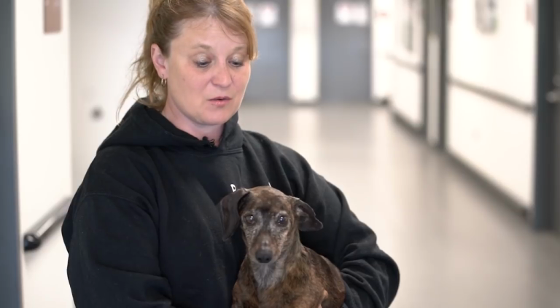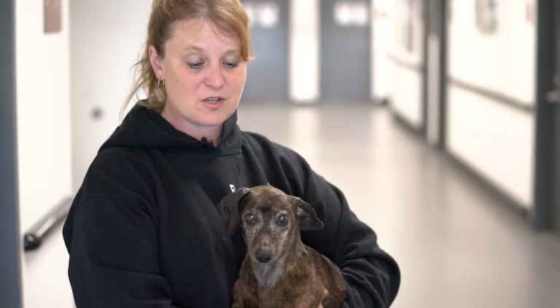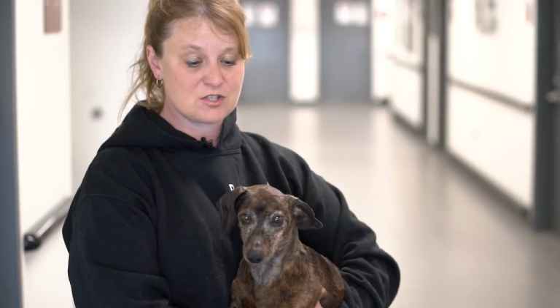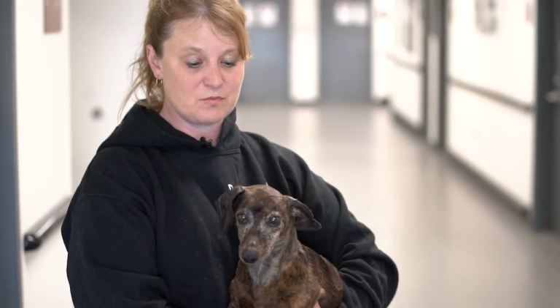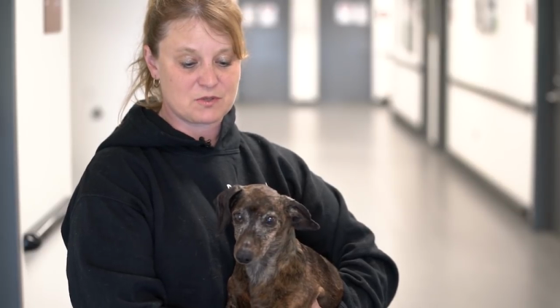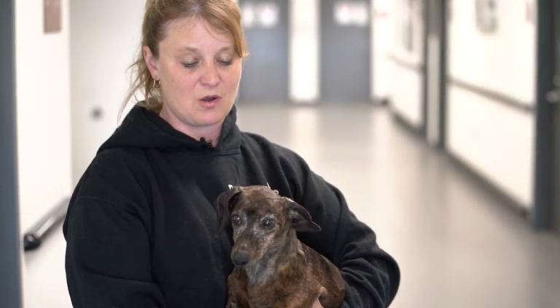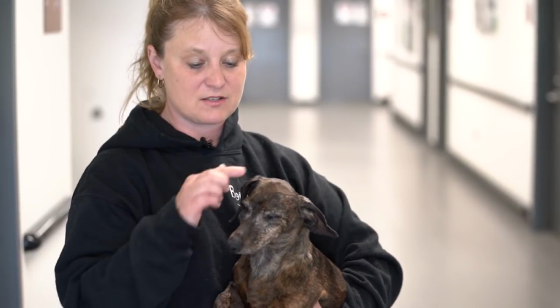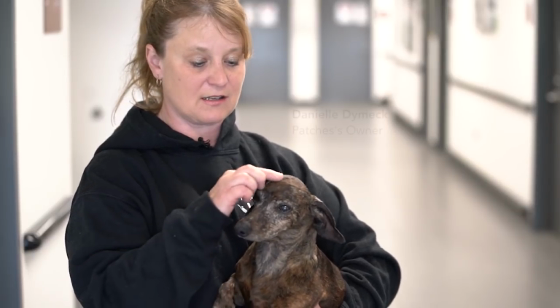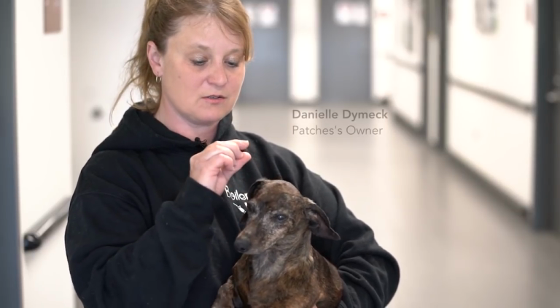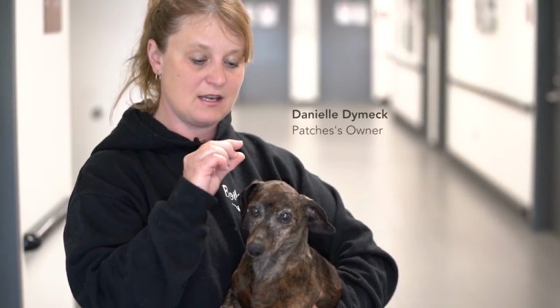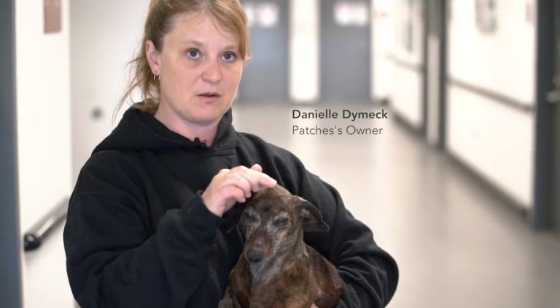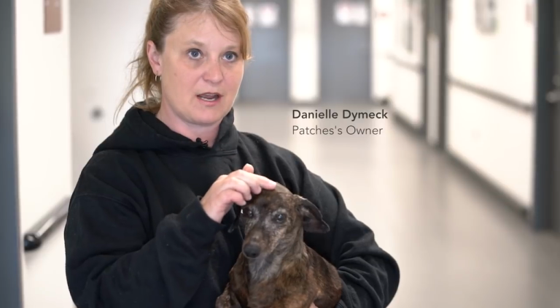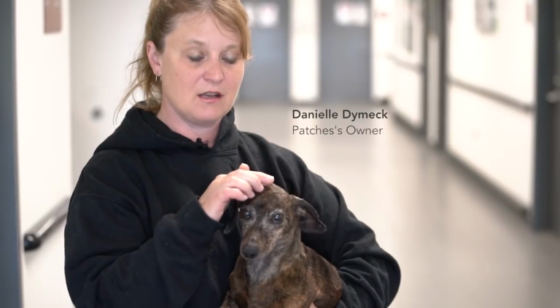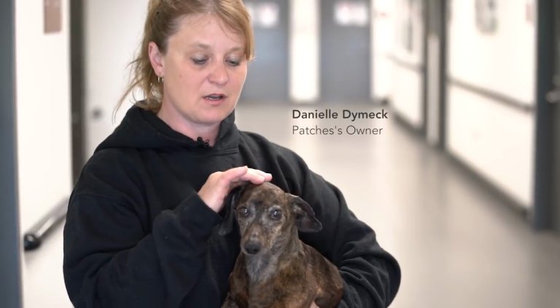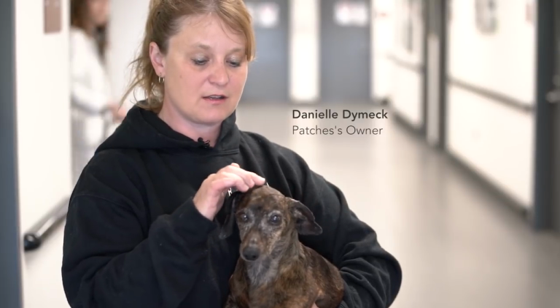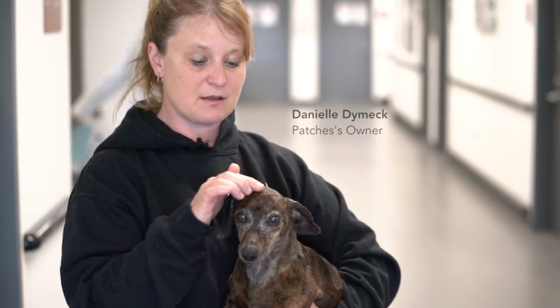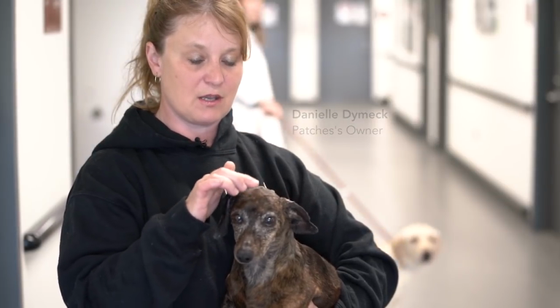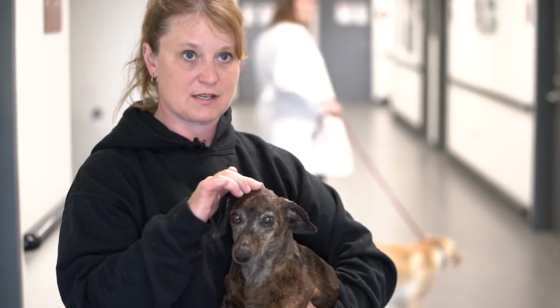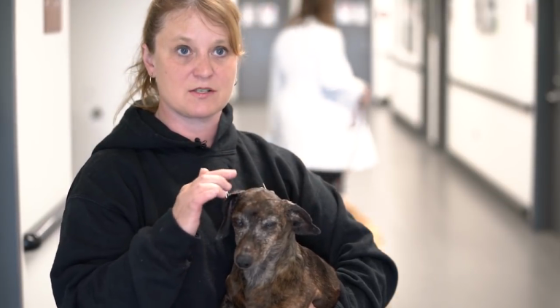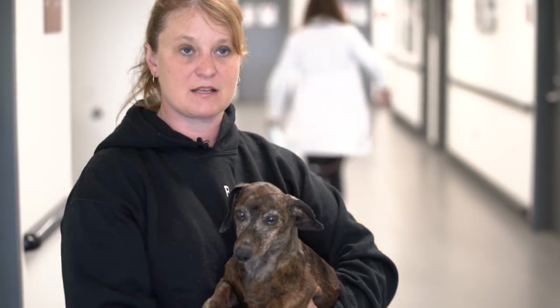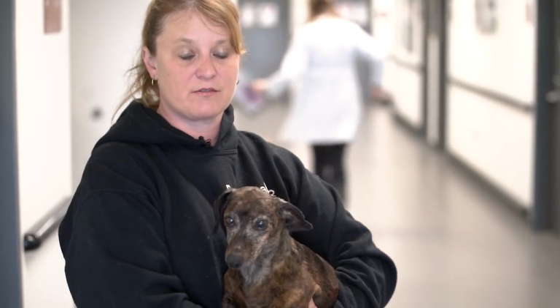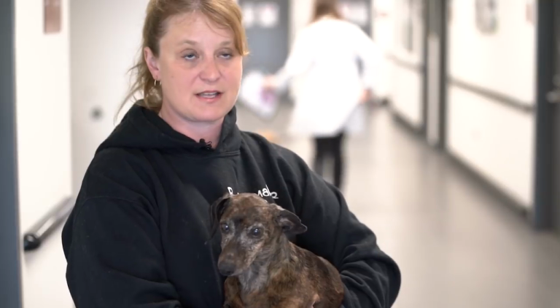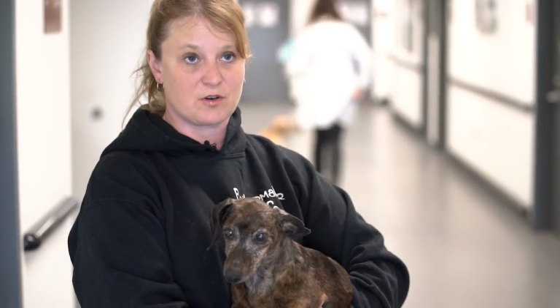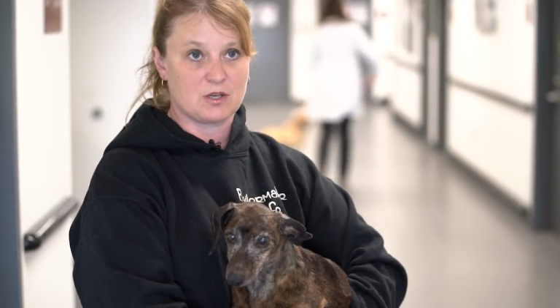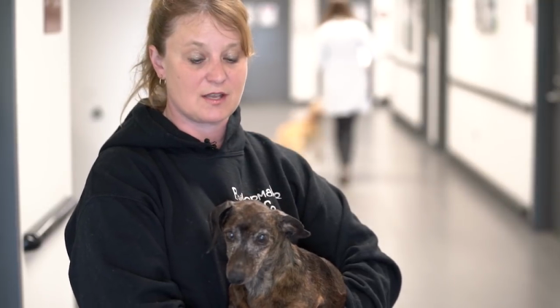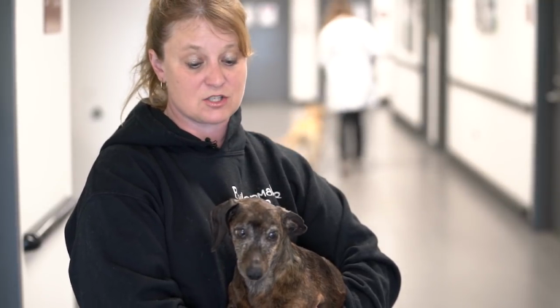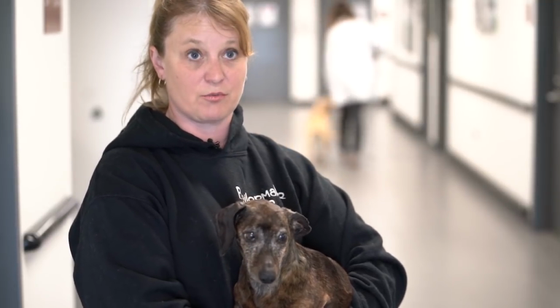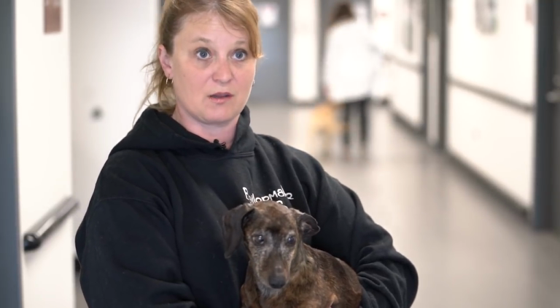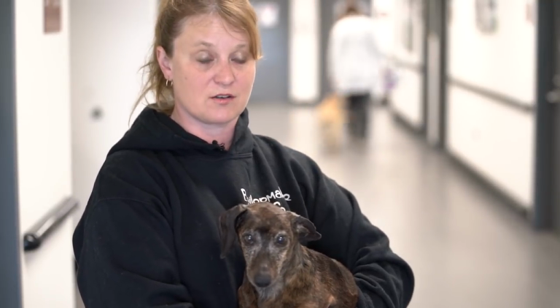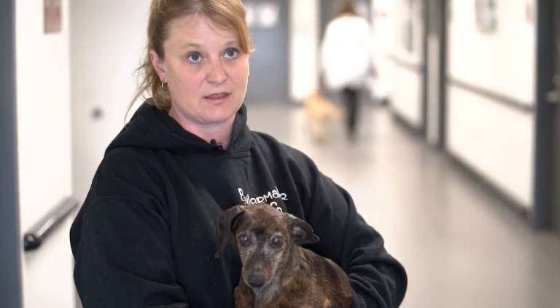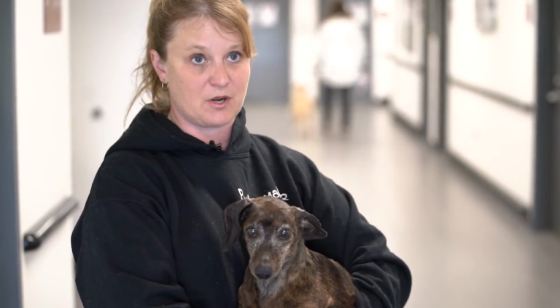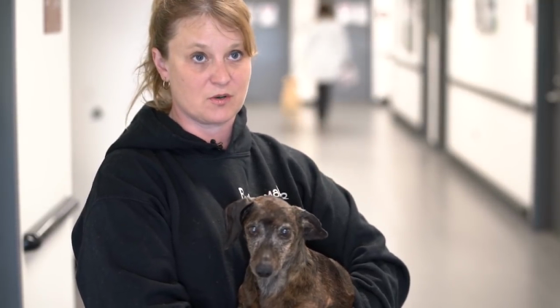We first noticed something was wrong when Patches got a little tiny bump on her head, but our vet had thought that maybe it was a calcium deposit or something. It was that way for a couple of years, and then it just started growing, and when it started growing, that's what brought us to Cornell.